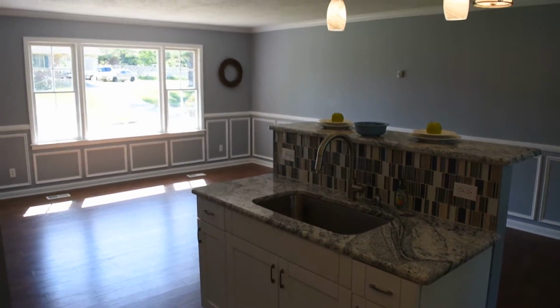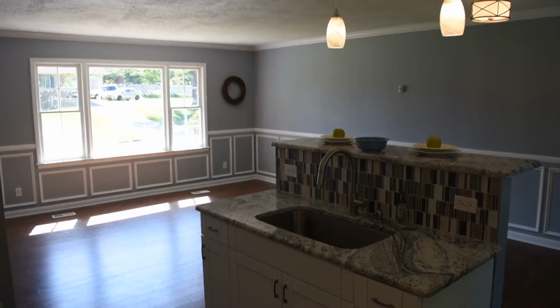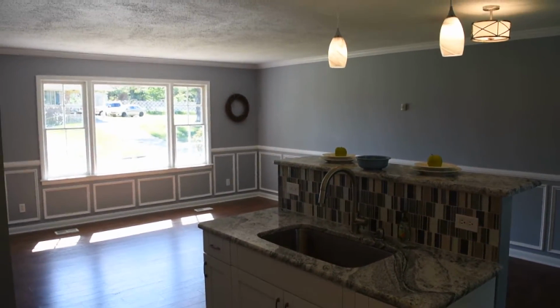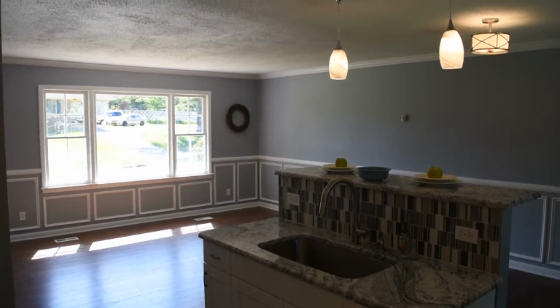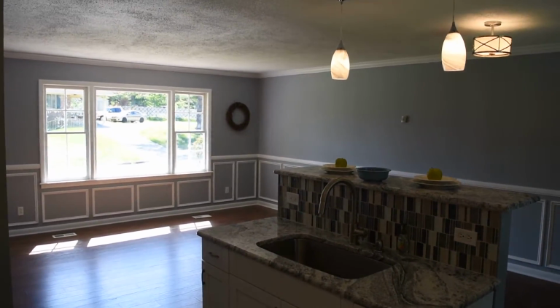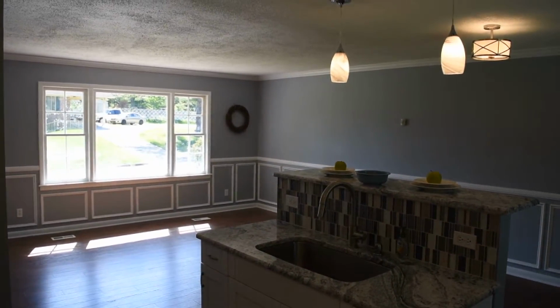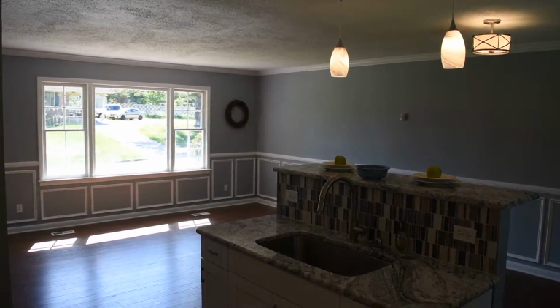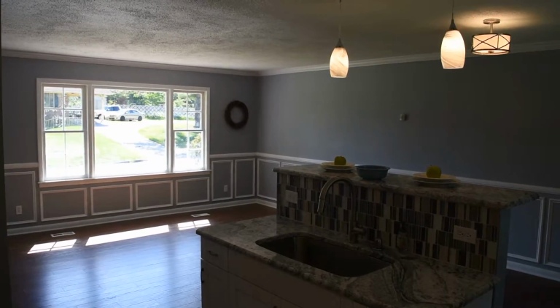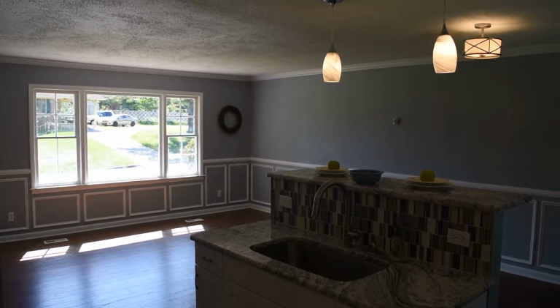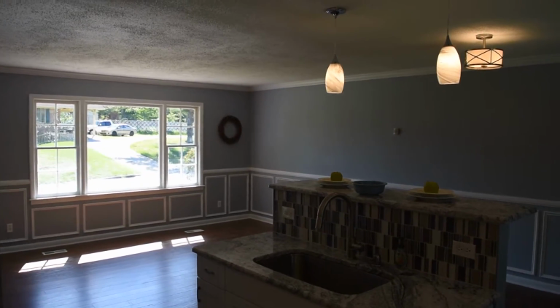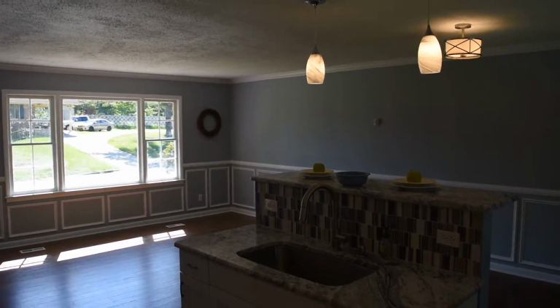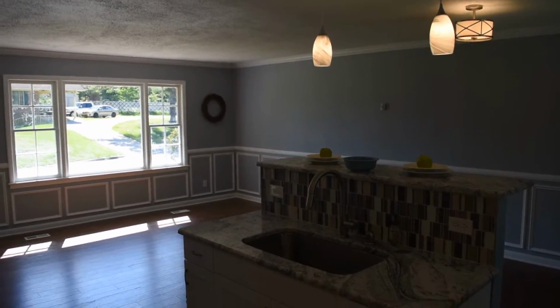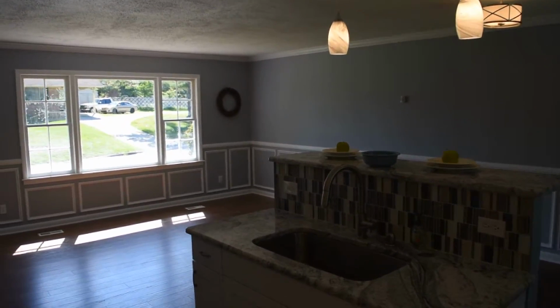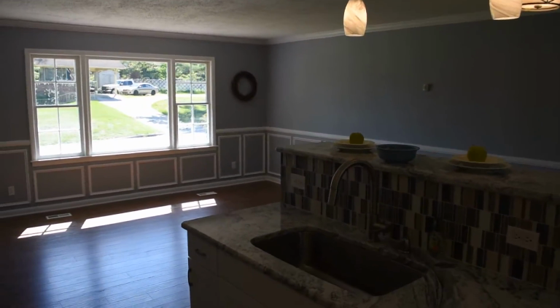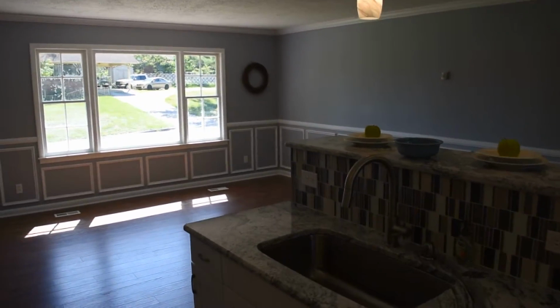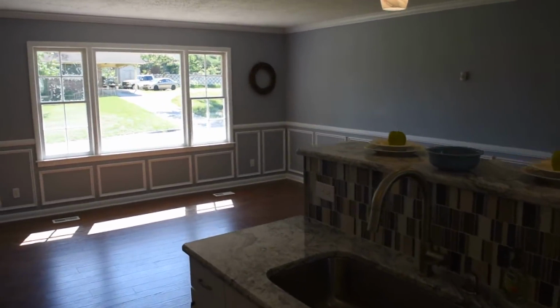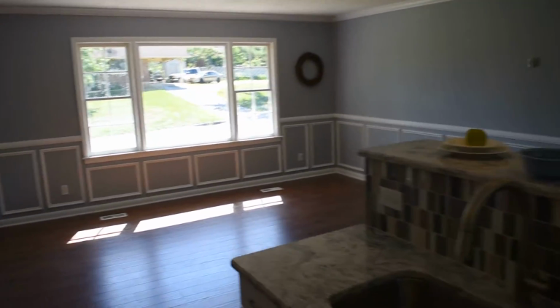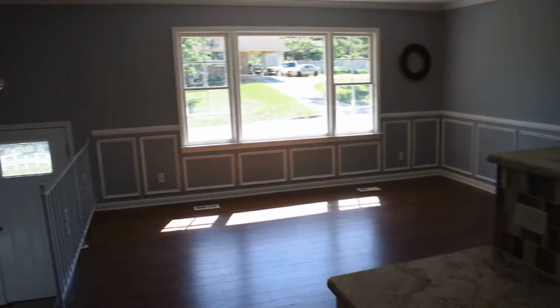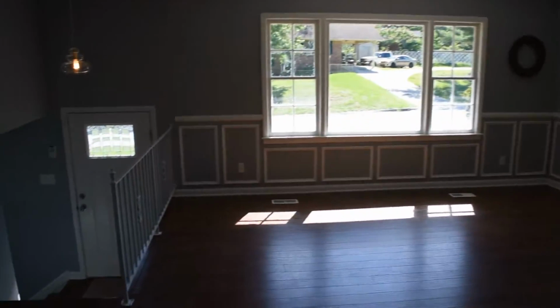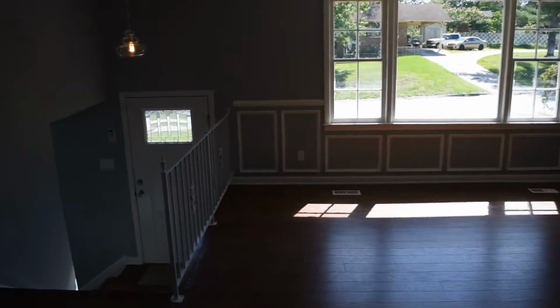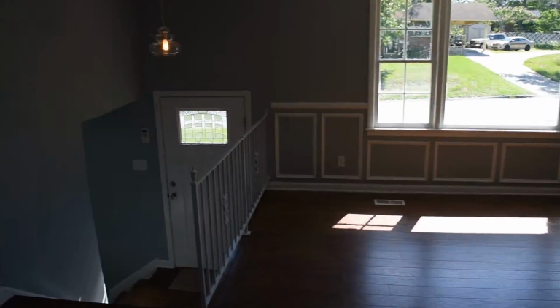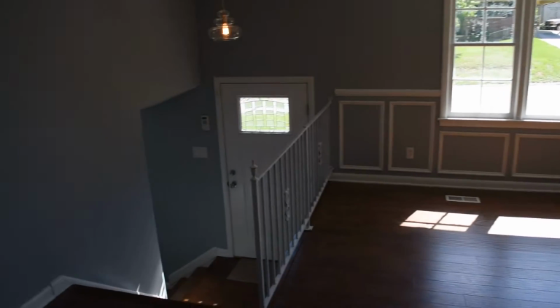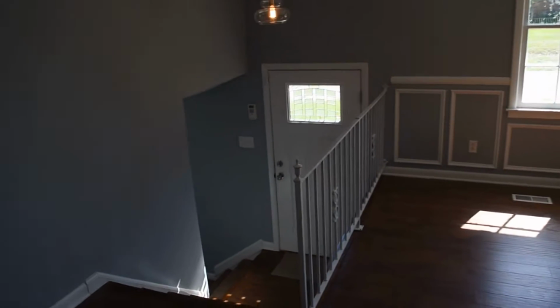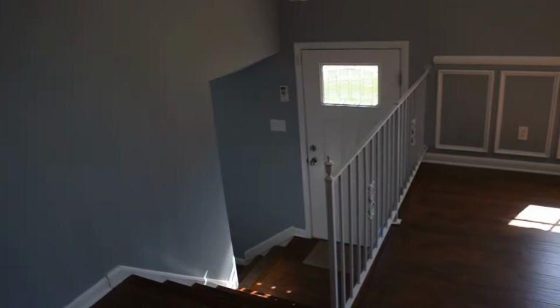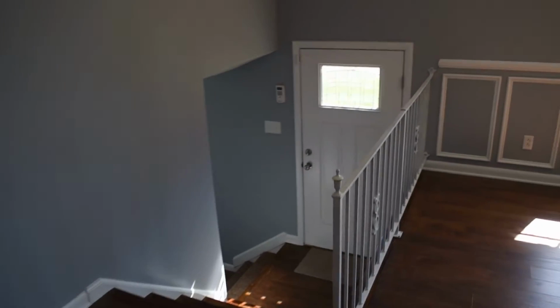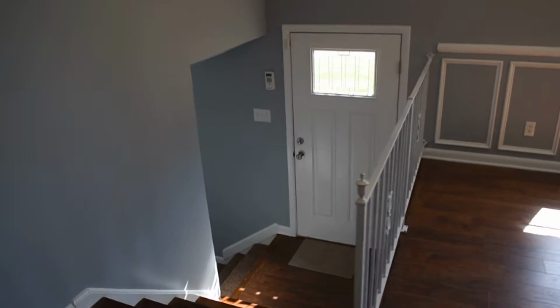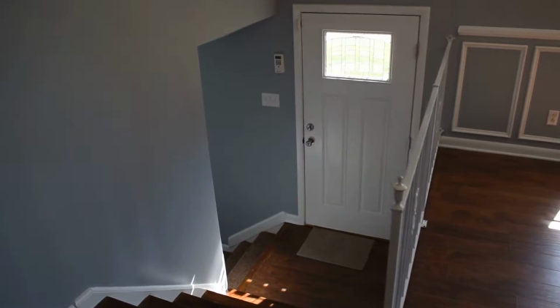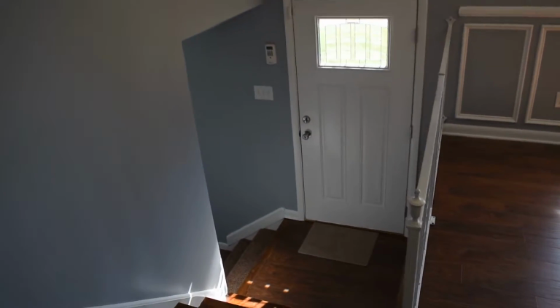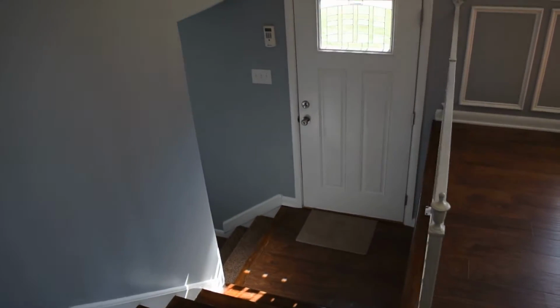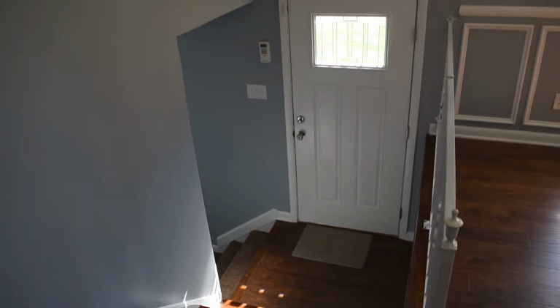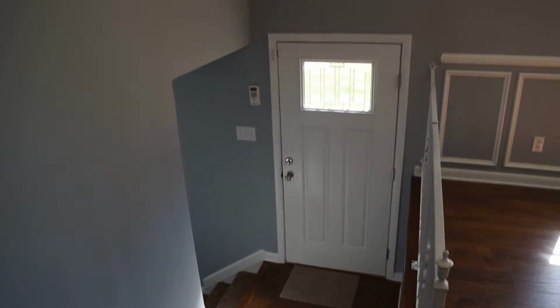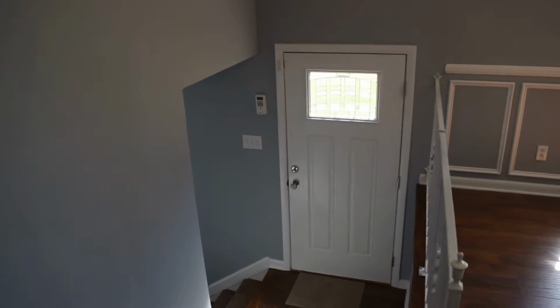And here's the view from the island. There's the foyer again.